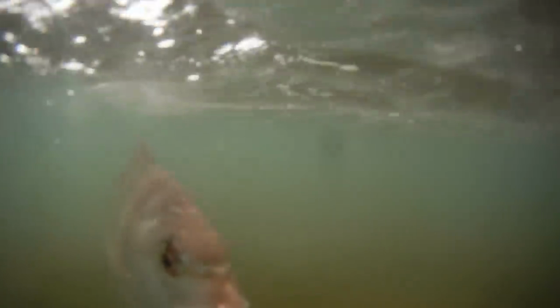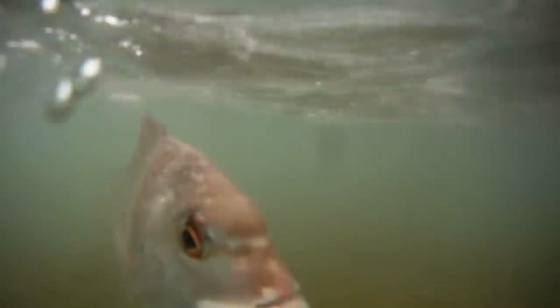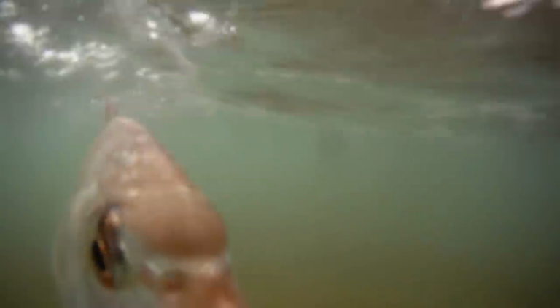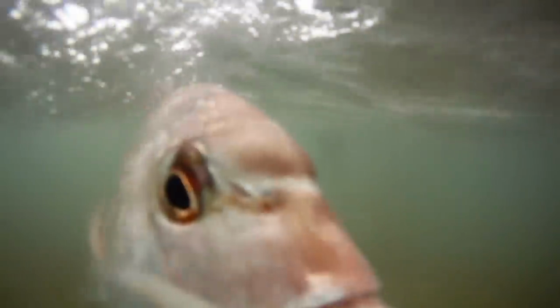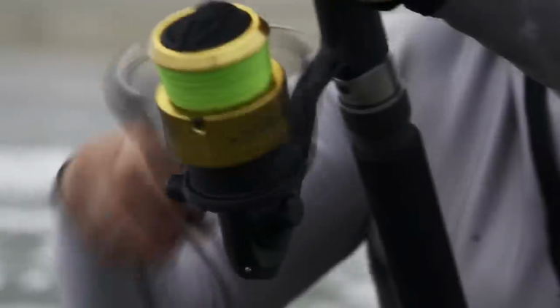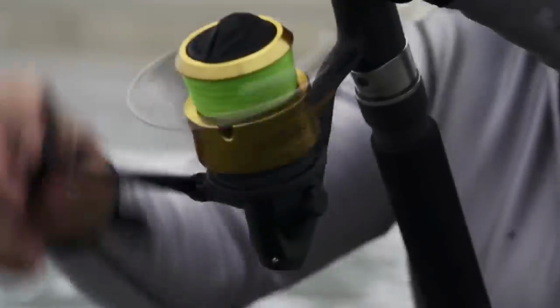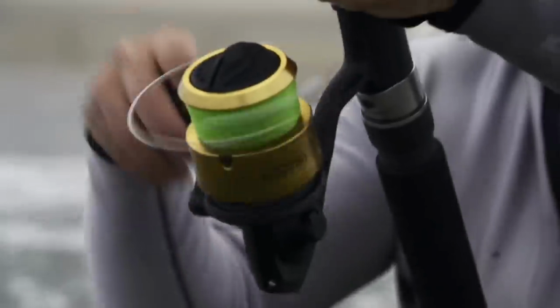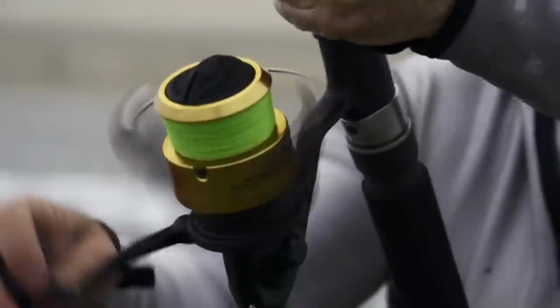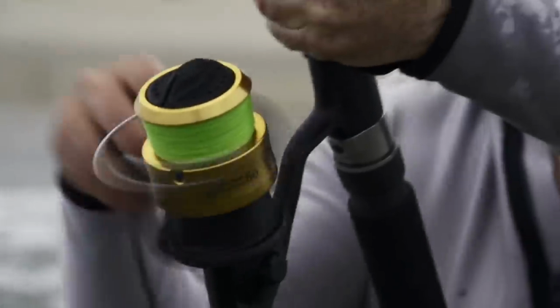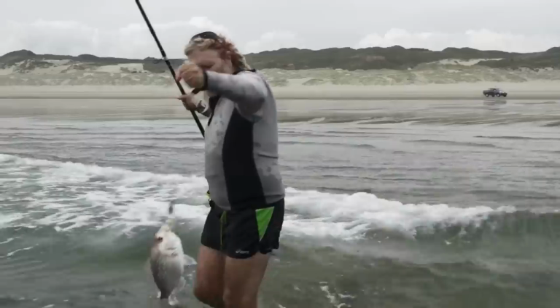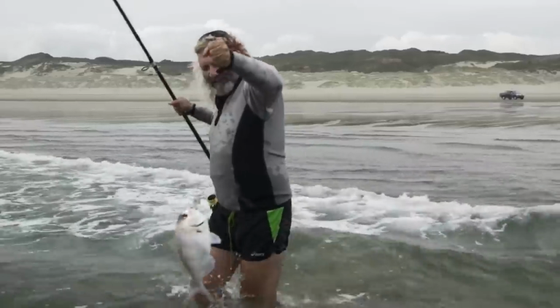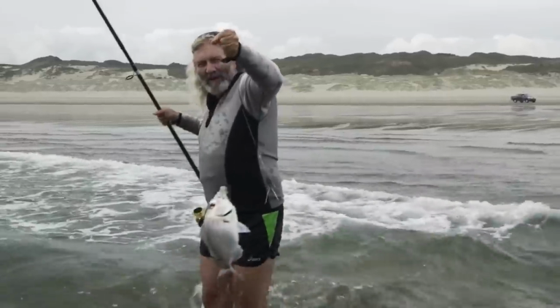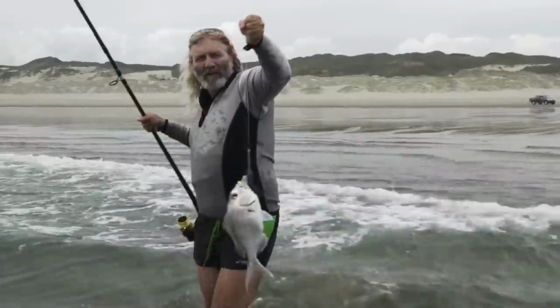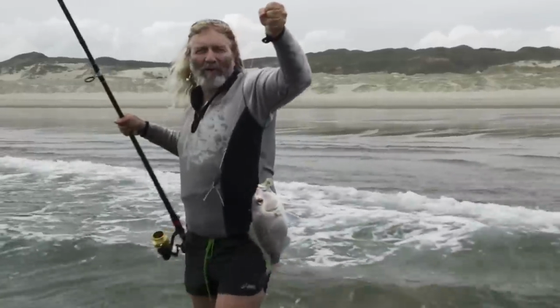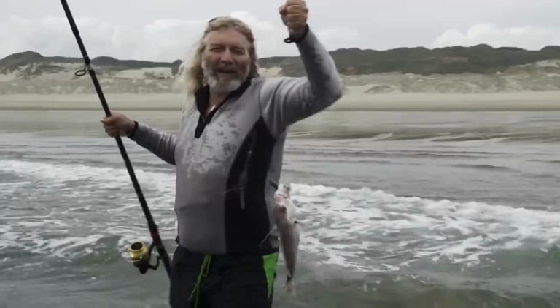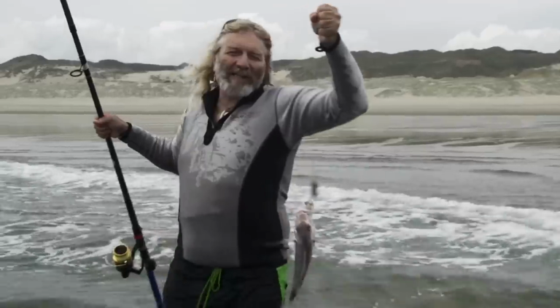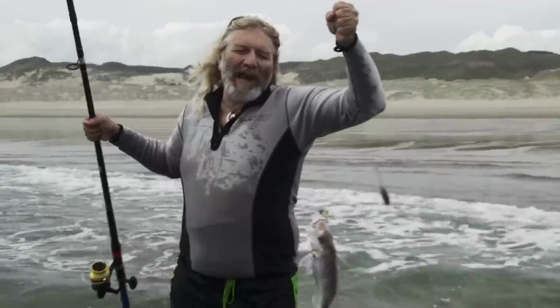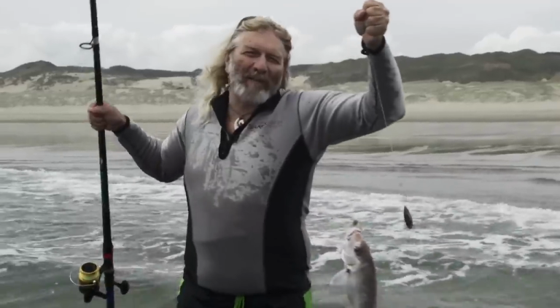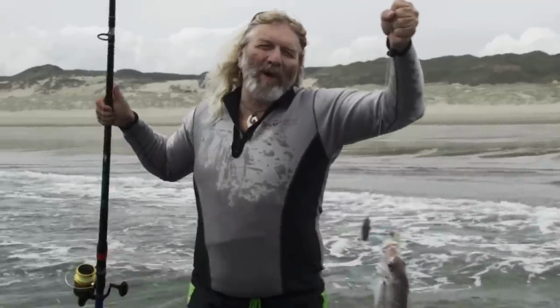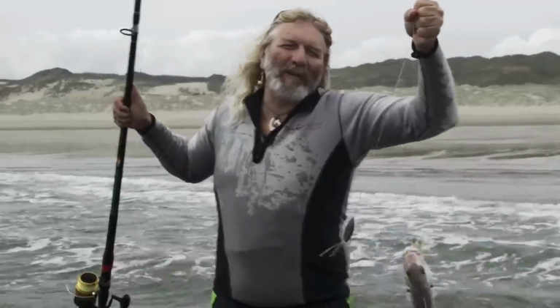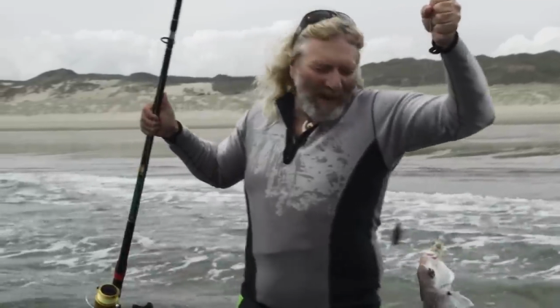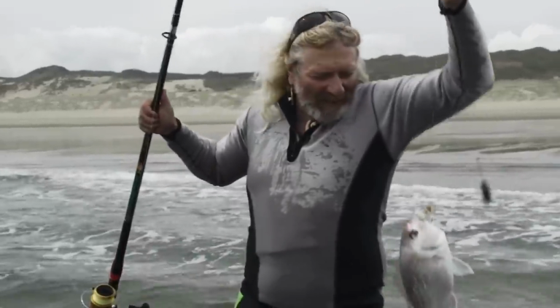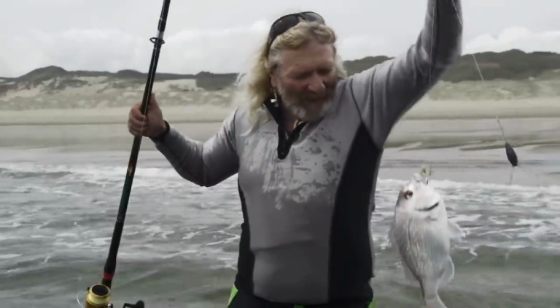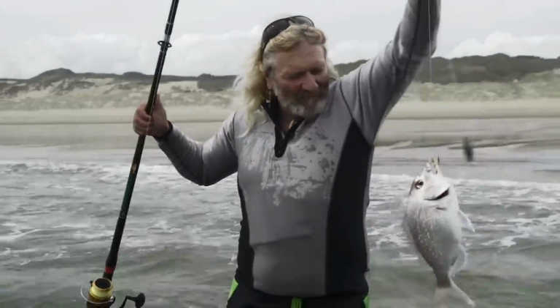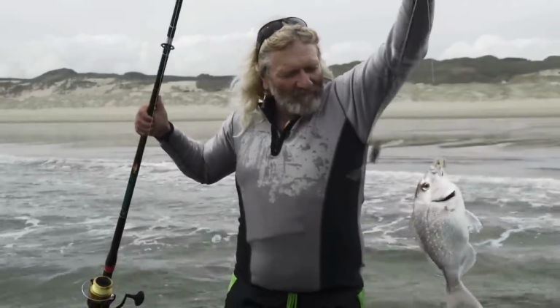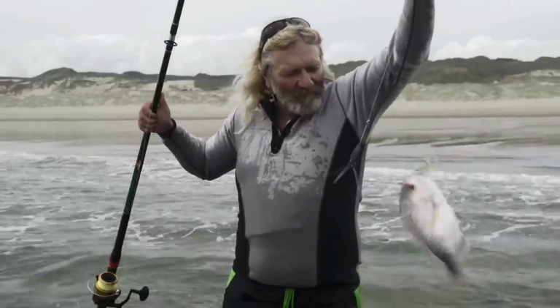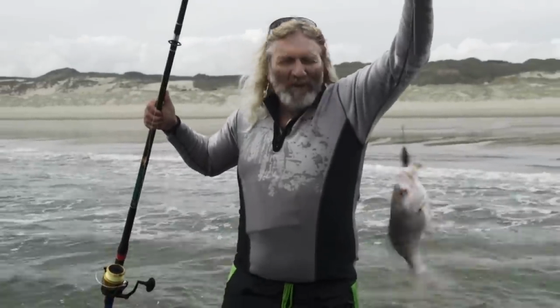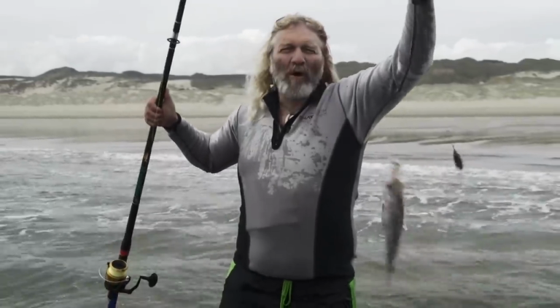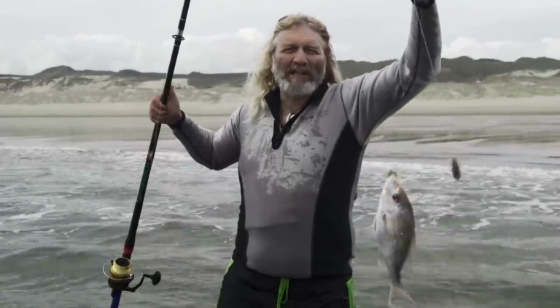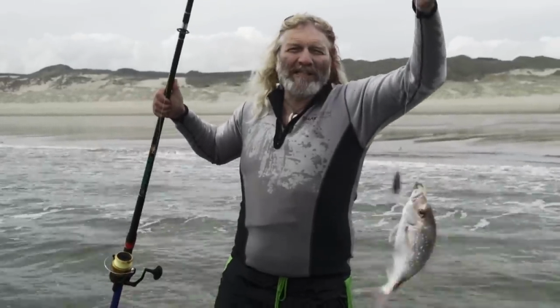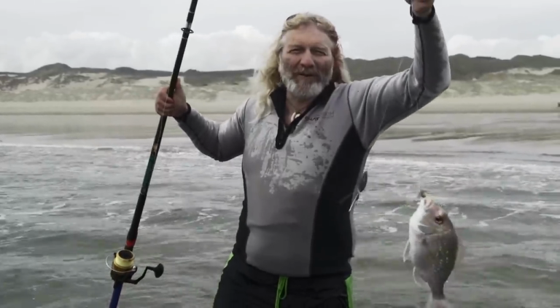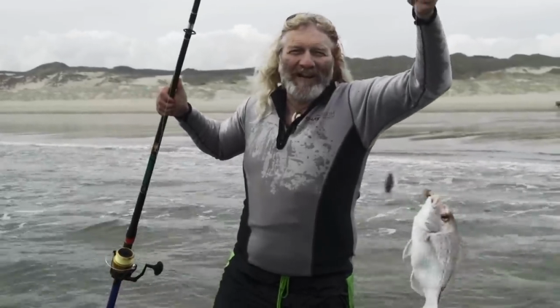Fish on! Woo-hoo! Well, a great little snapper, perfect pan size. Oh, I can taste it already.